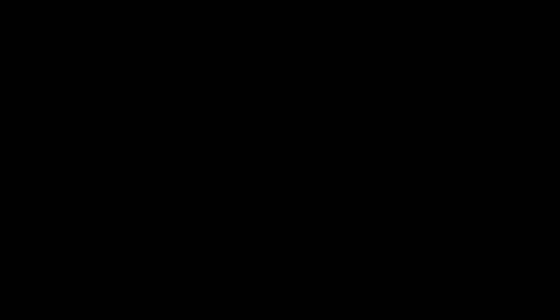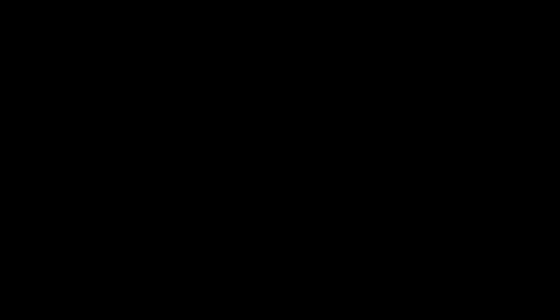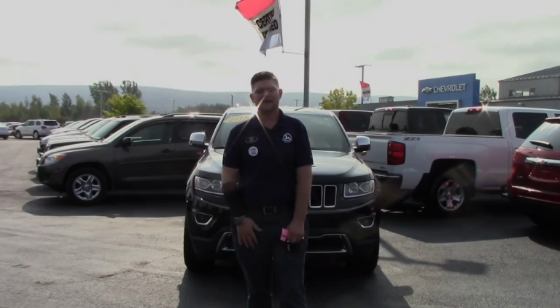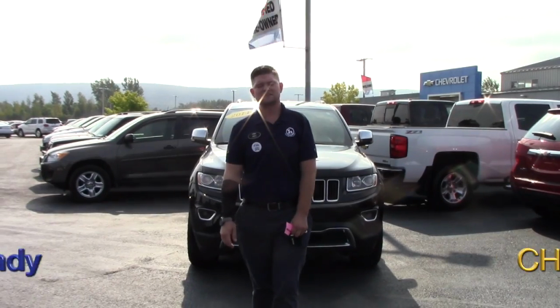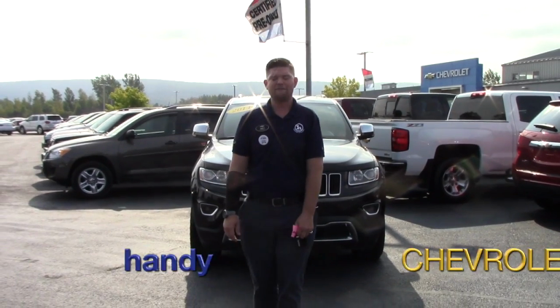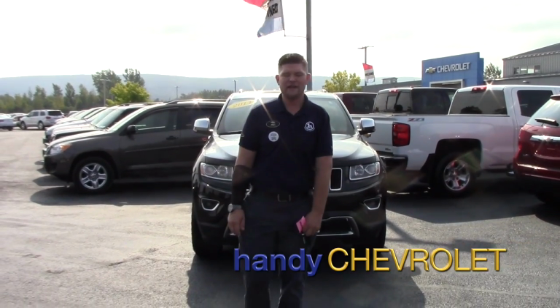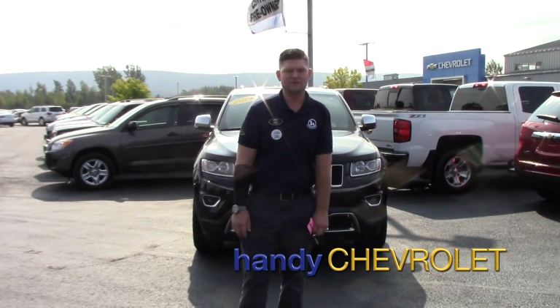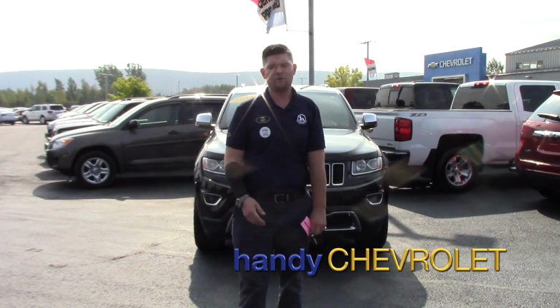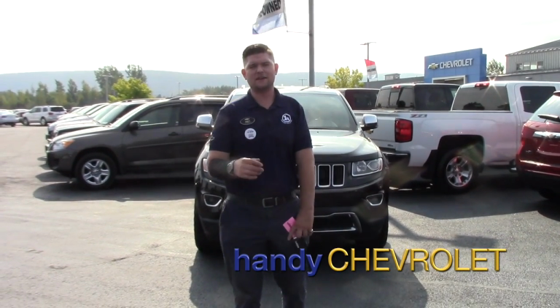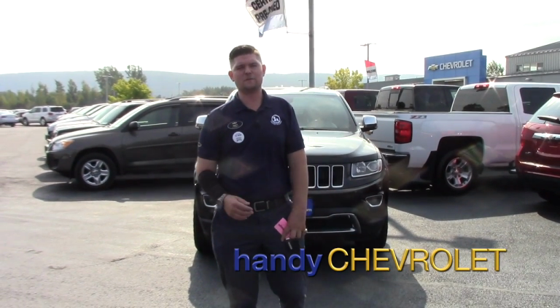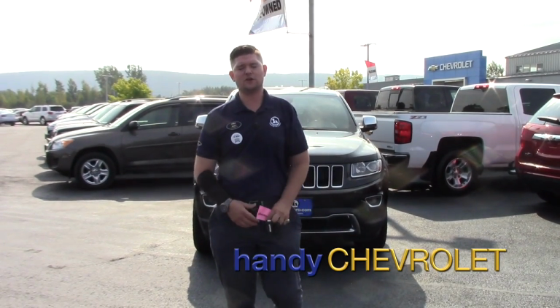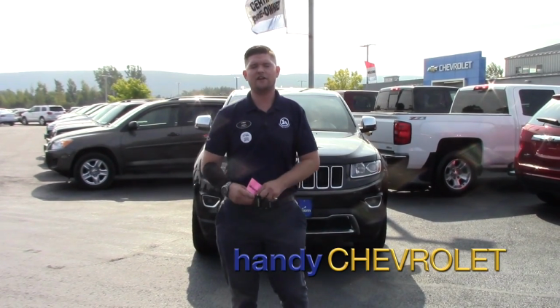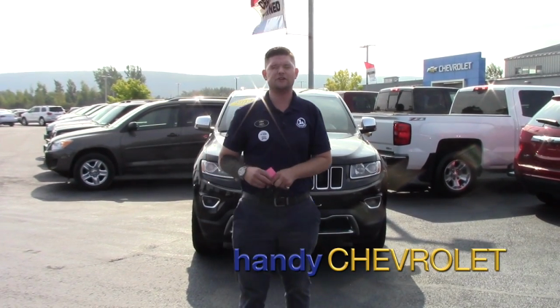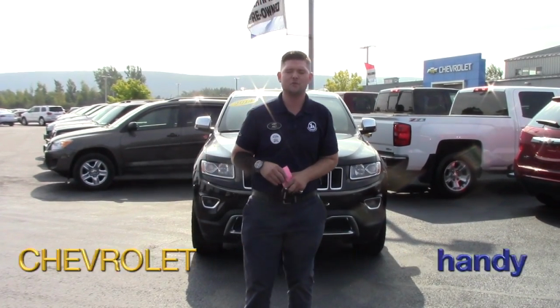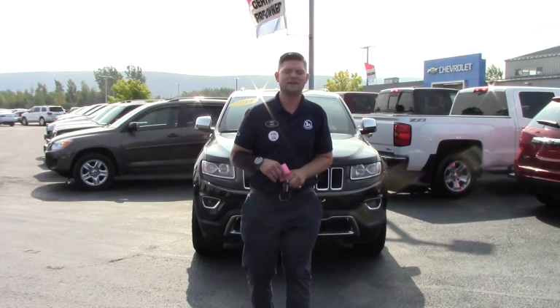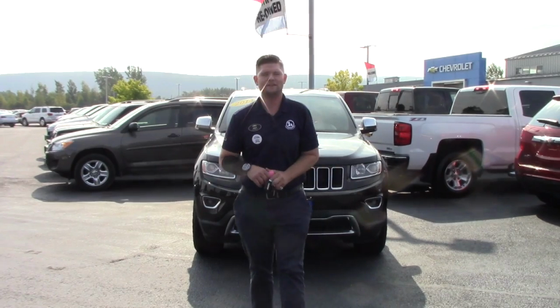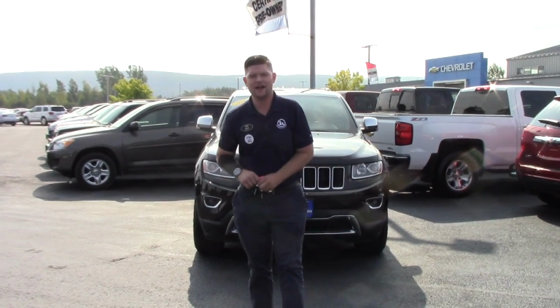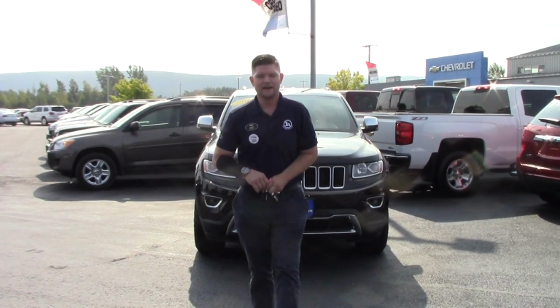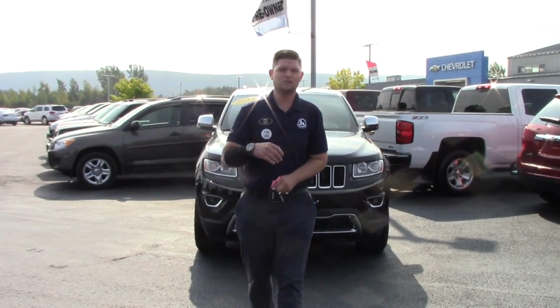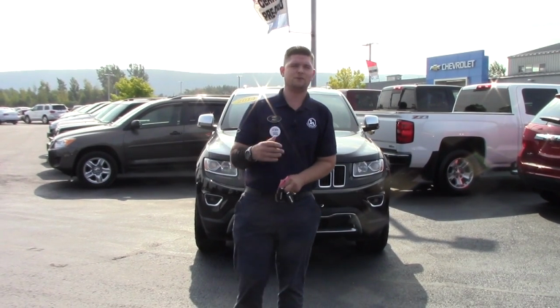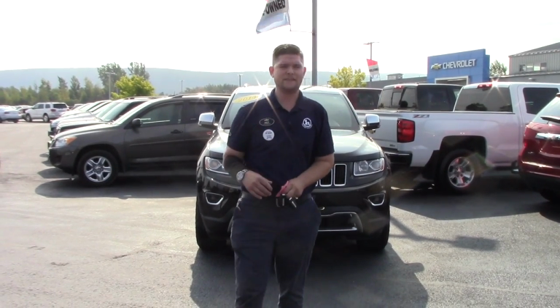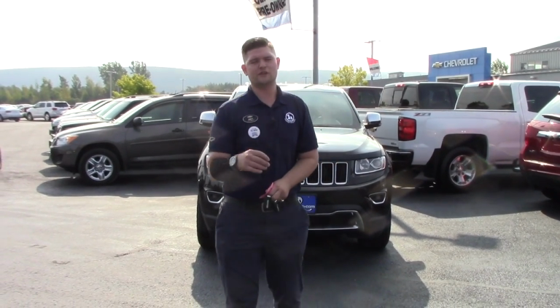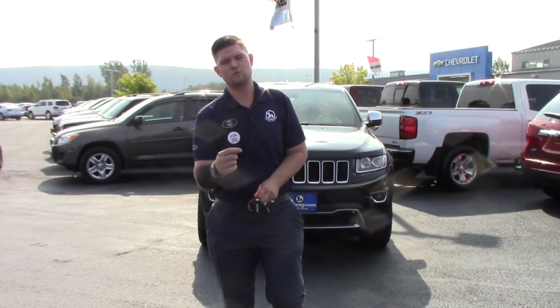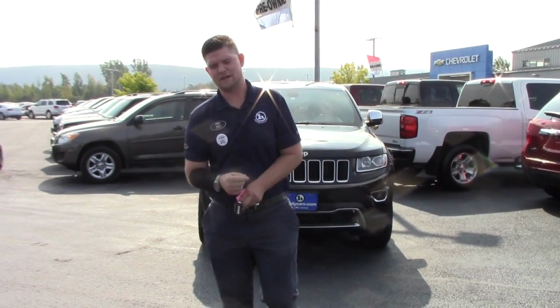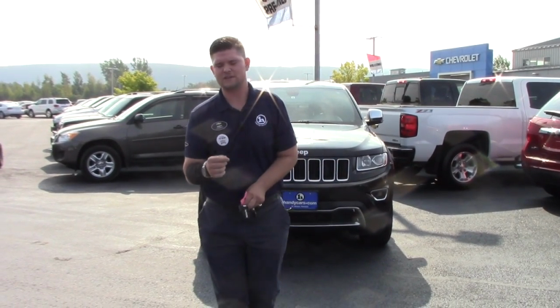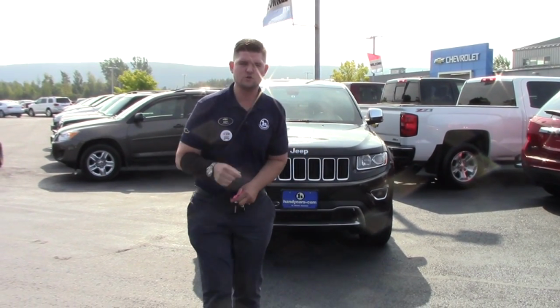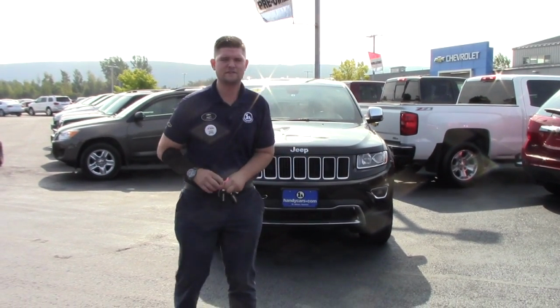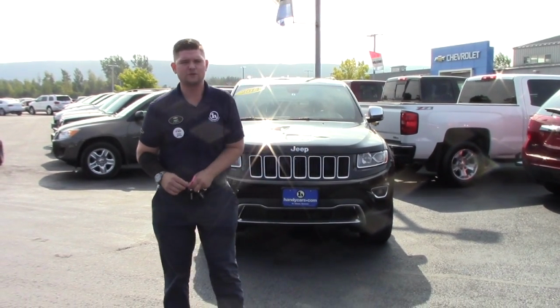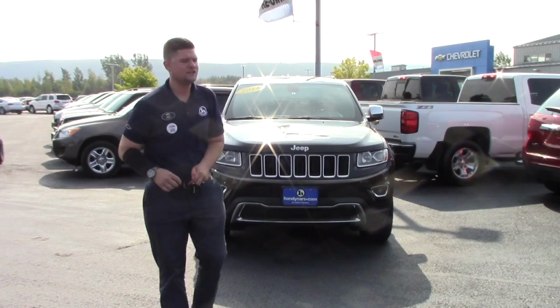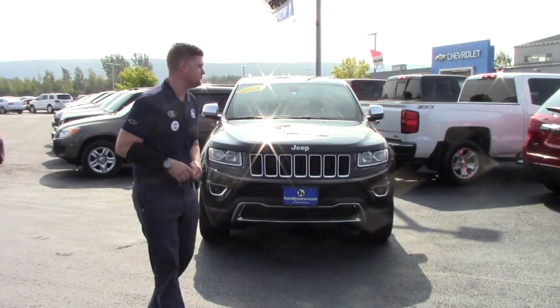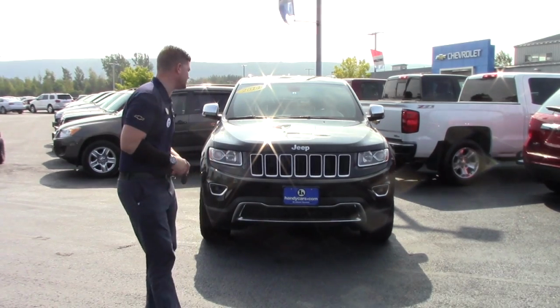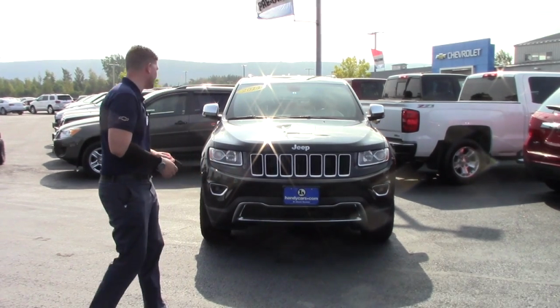Hi Maclay, this is Matt from Handy Chevrolet. I want to thank you so much for inquiring on our dealer website online. Looks like you picked out a really sweet vehicle — it's a 2014 Jeep Grand Cherokee.